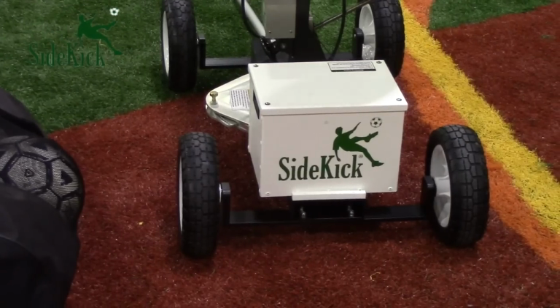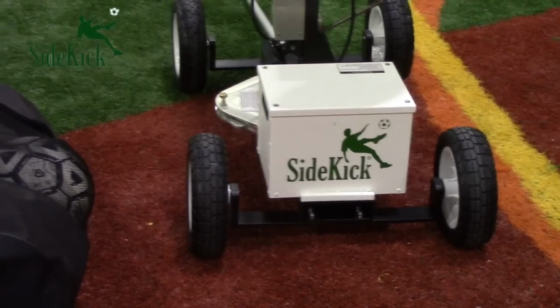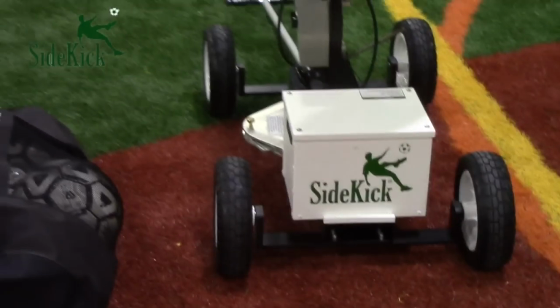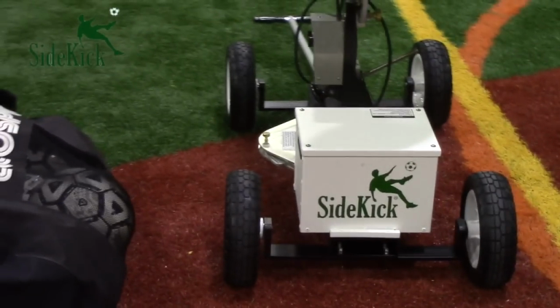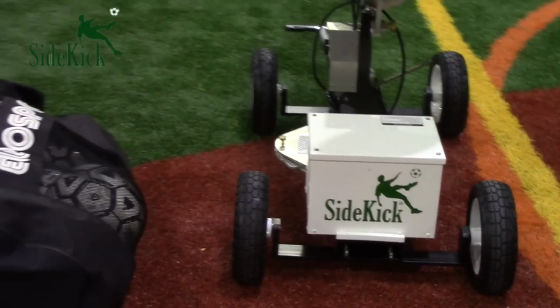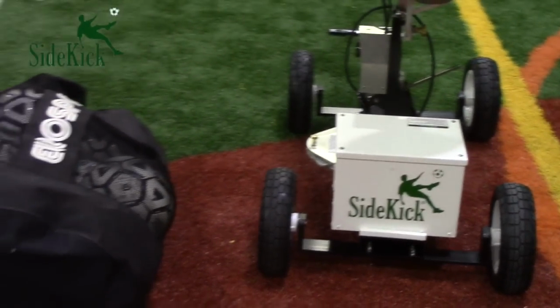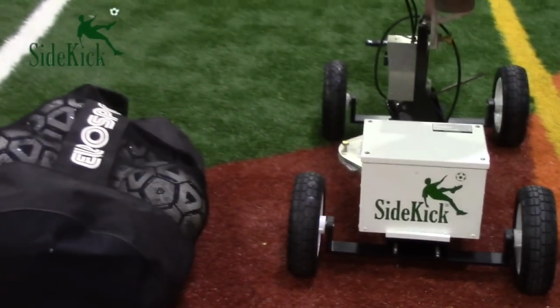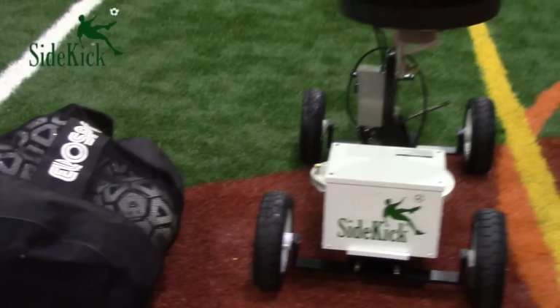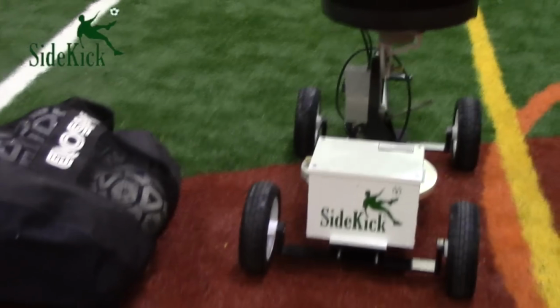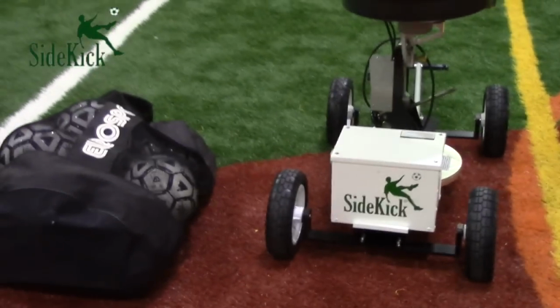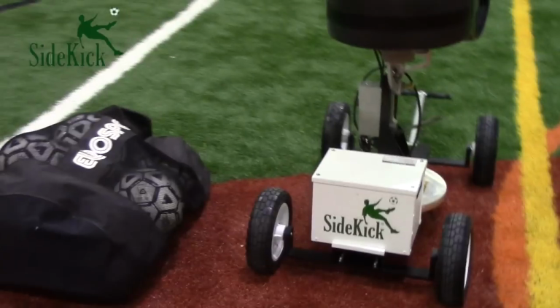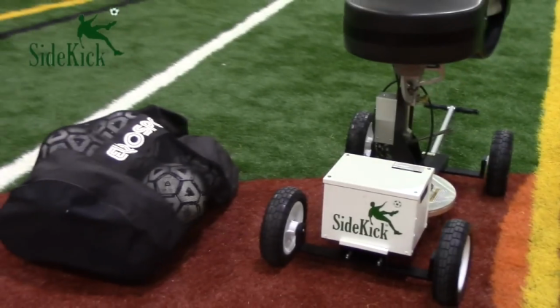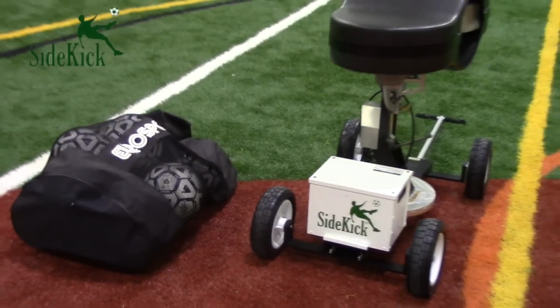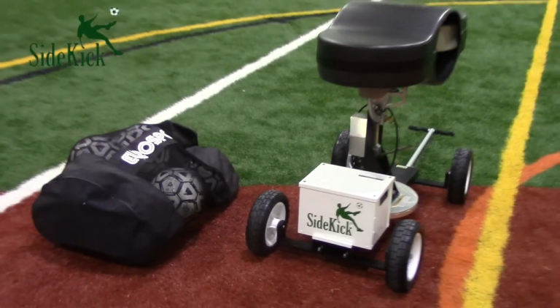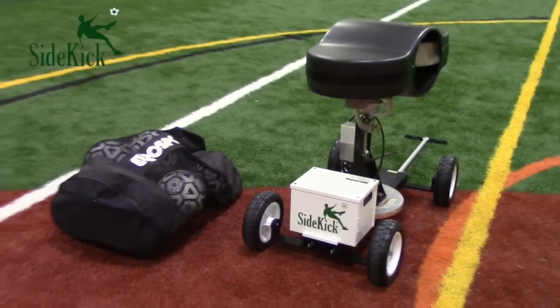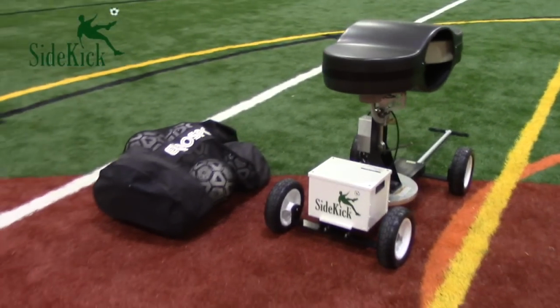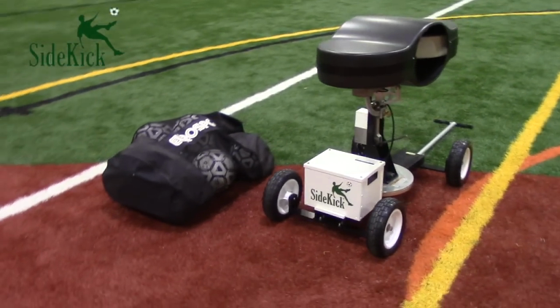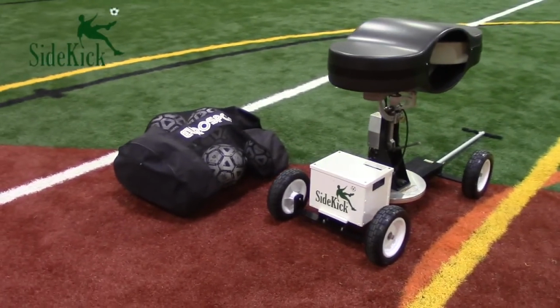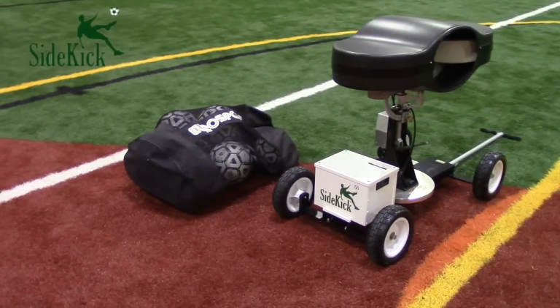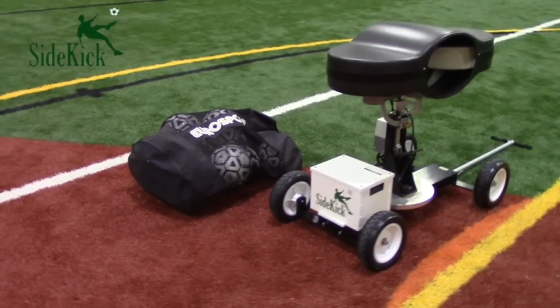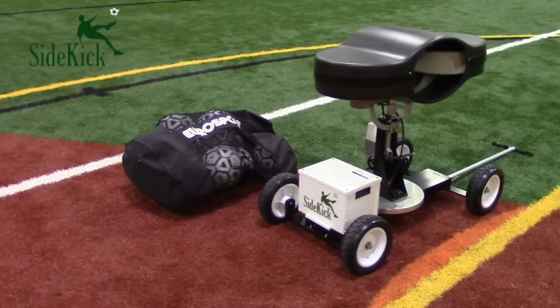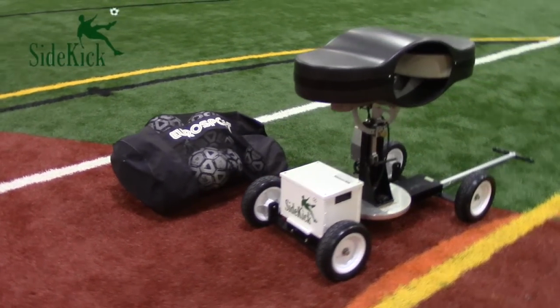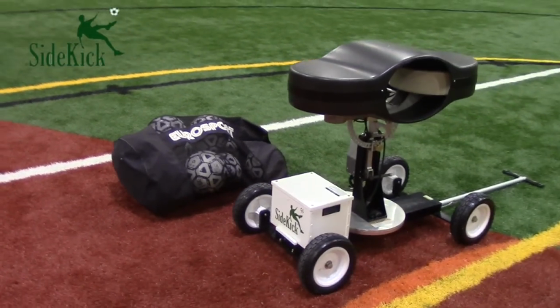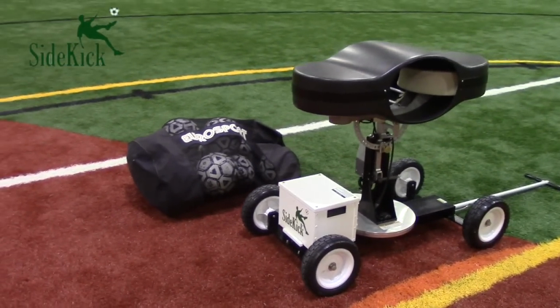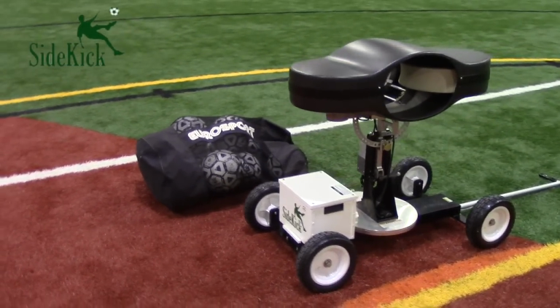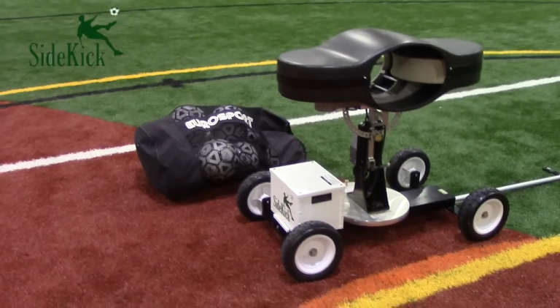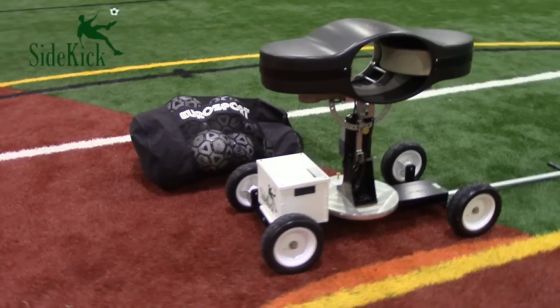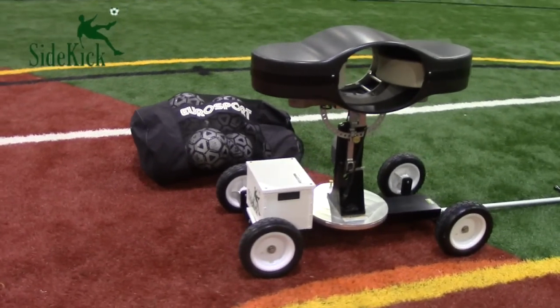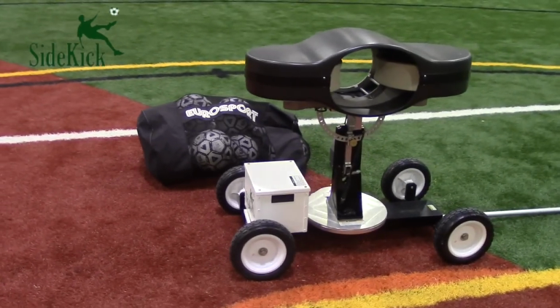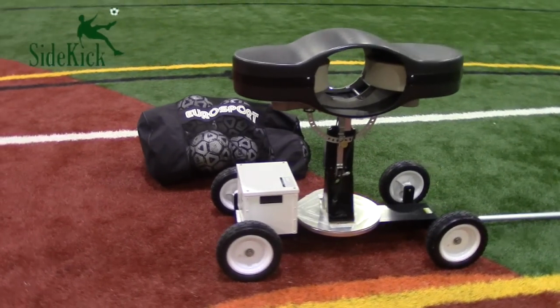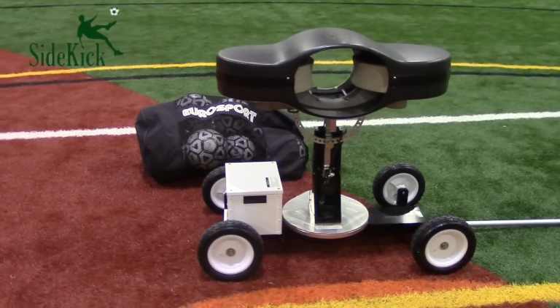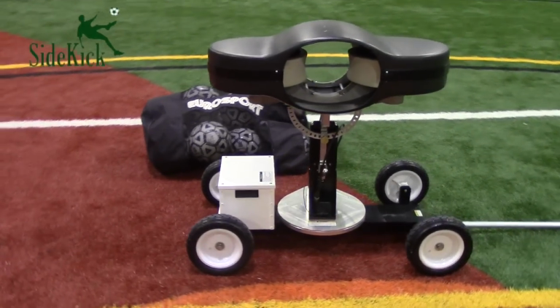This Seattle Sports Sciences product brings a whole new level of intensity to practices and training. This machine will drastically cut down training time with its incredible efficiency and is perfect for improvements on first touch, receiving any type of ball. This machine is all about perfecting skills through repetition.